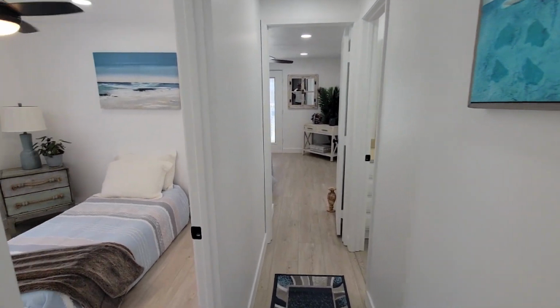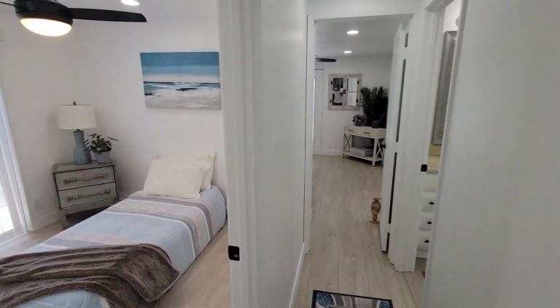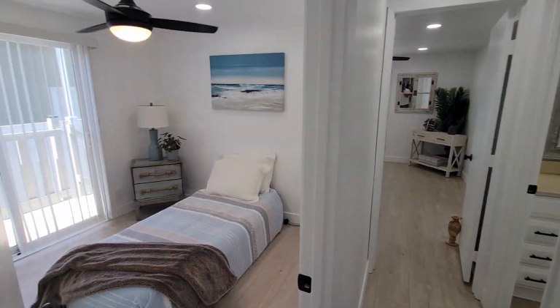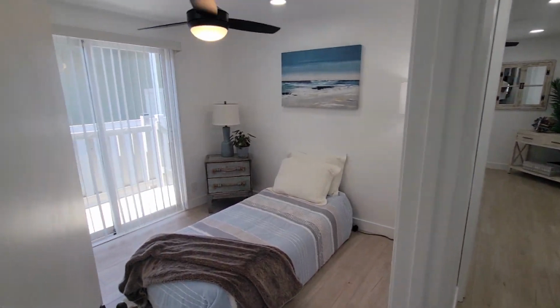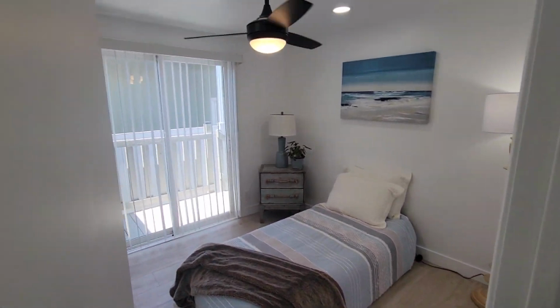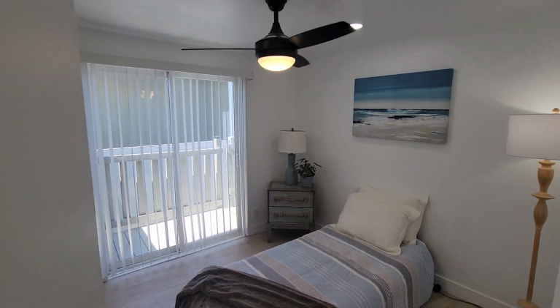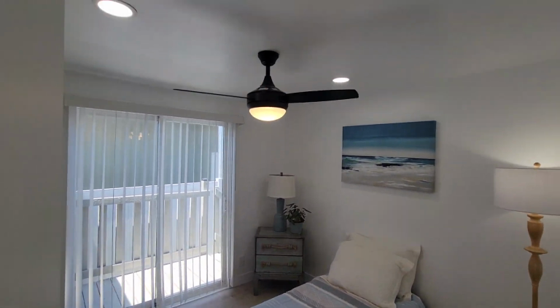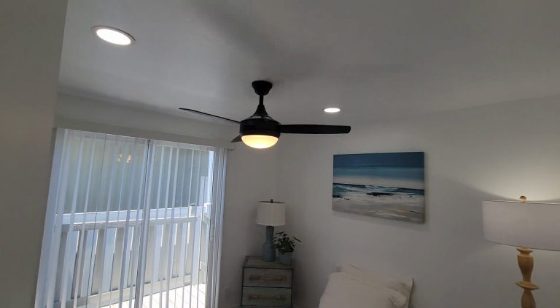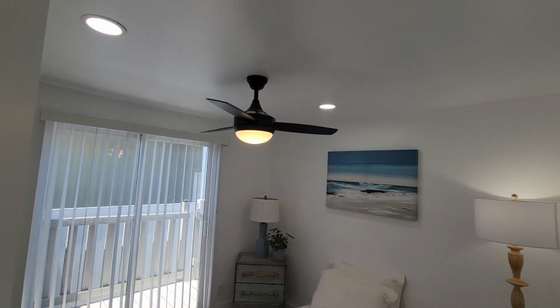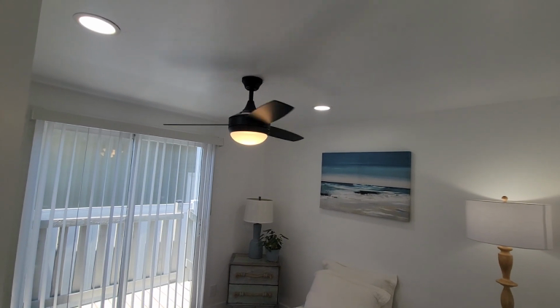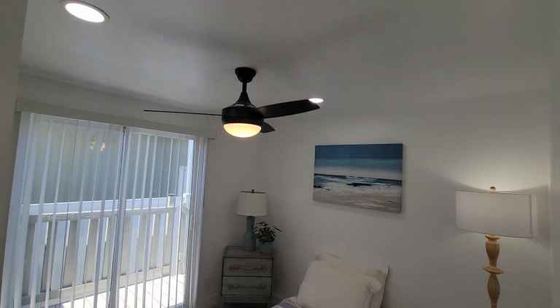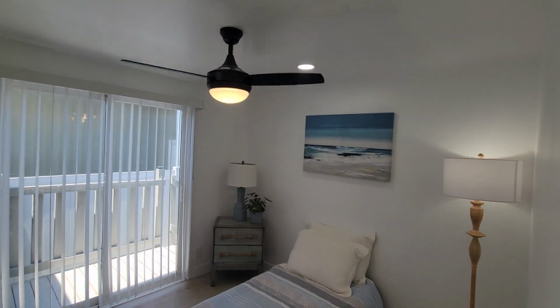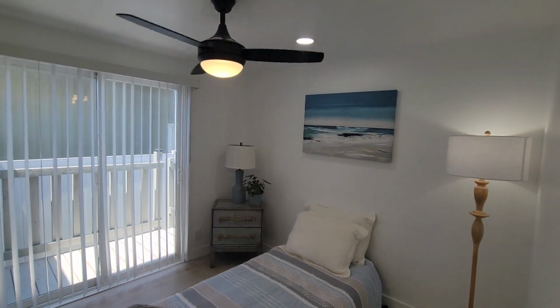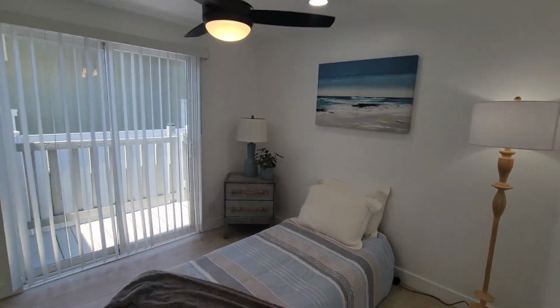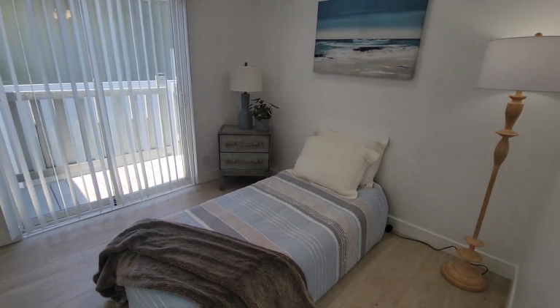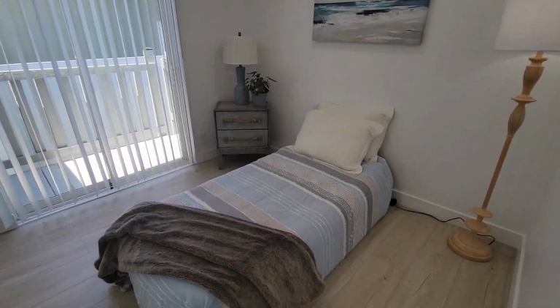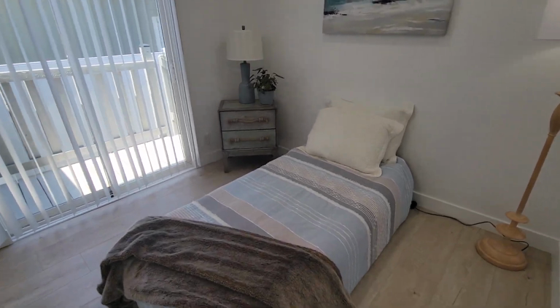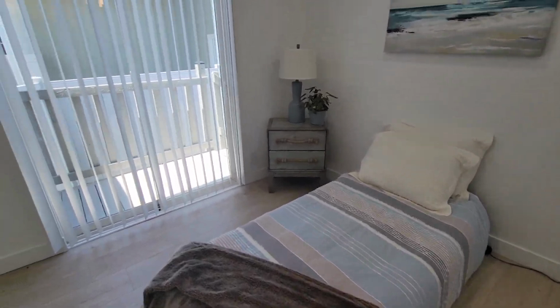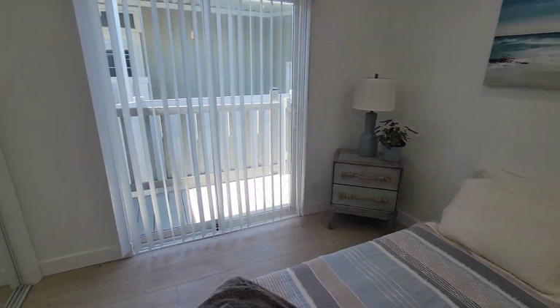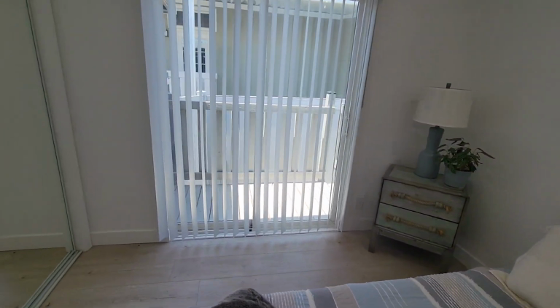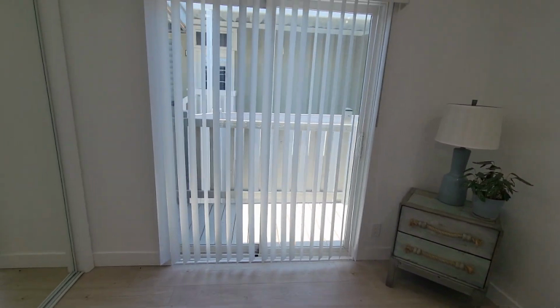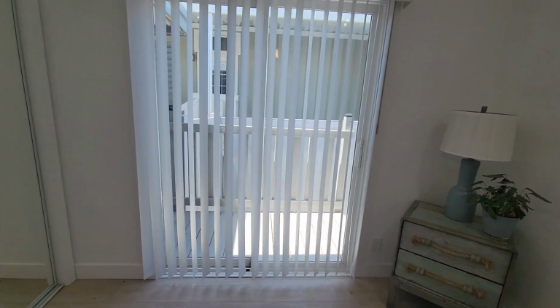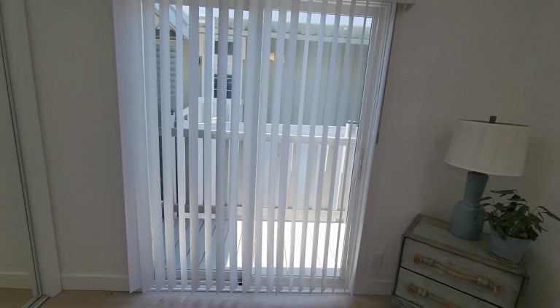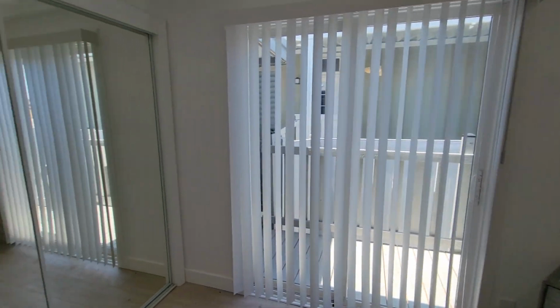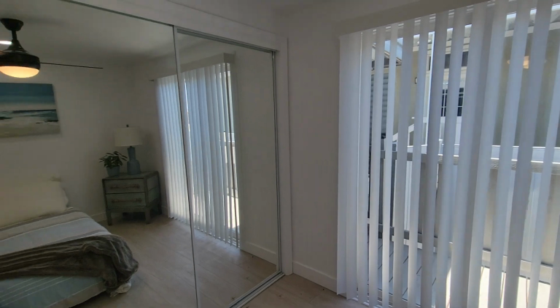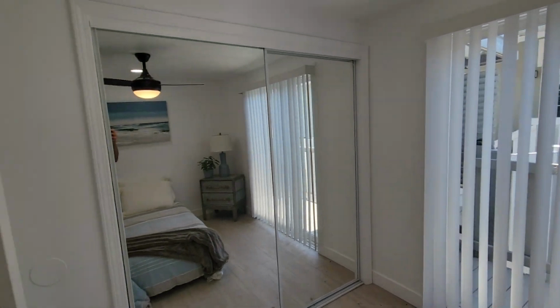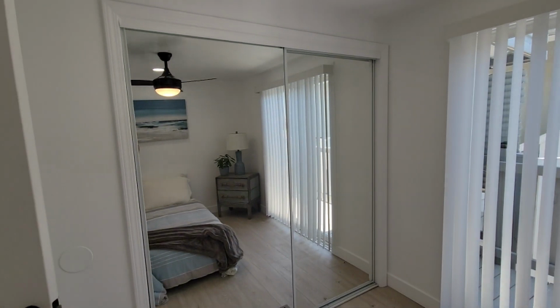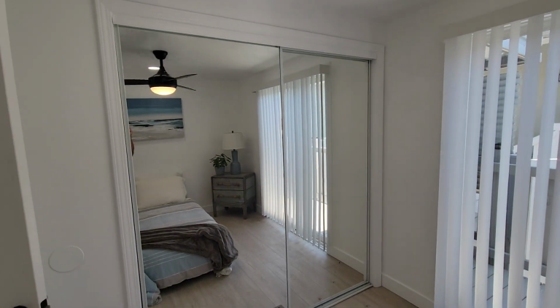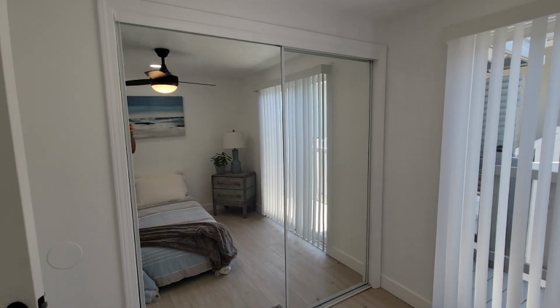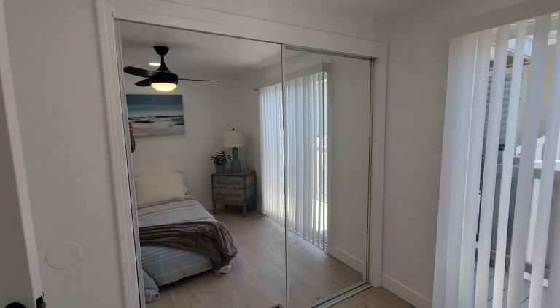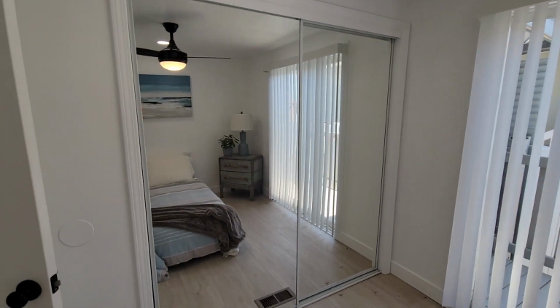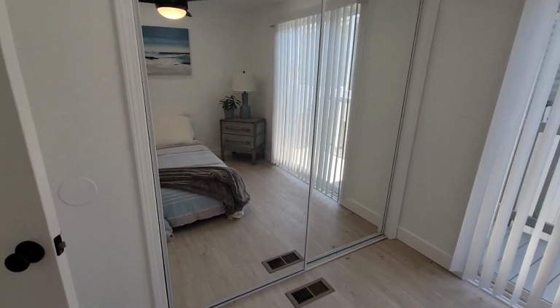Here's the second bedroom with mirrored closets in all the rooms, a new slider — double pane — to the backyard, and mirrored closets.